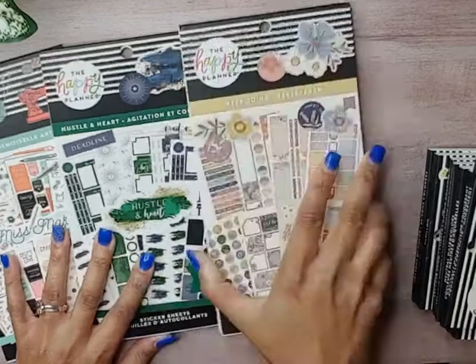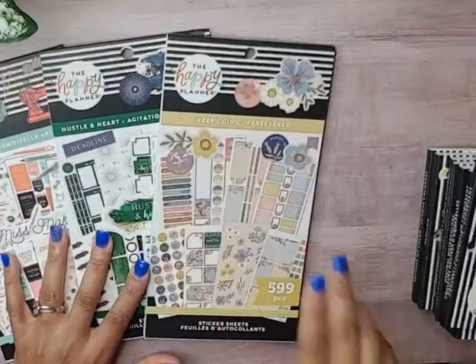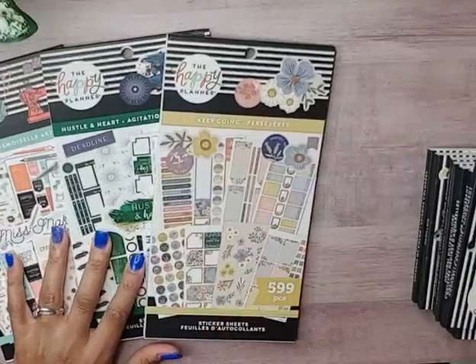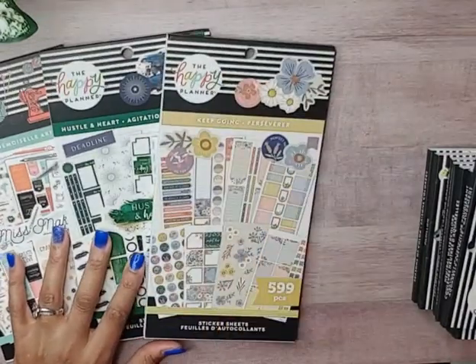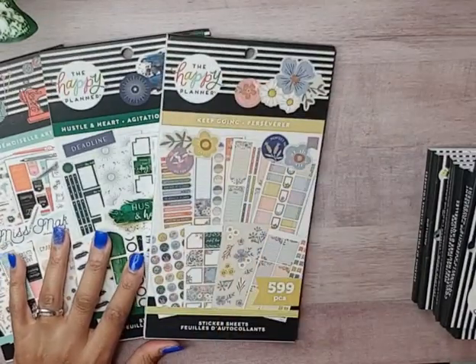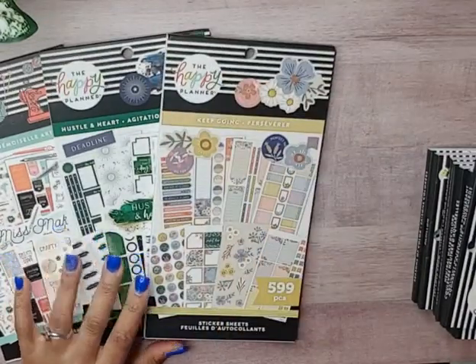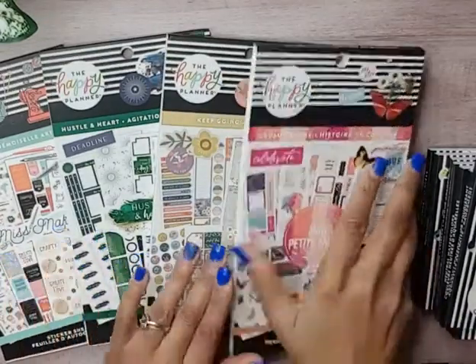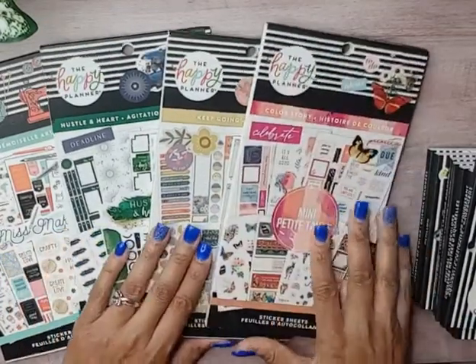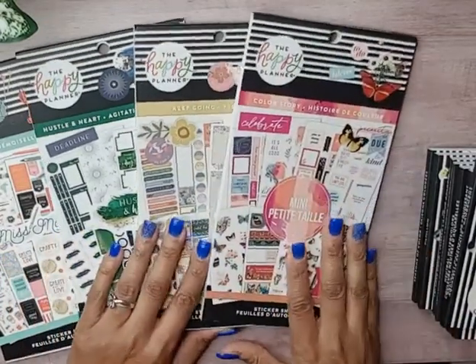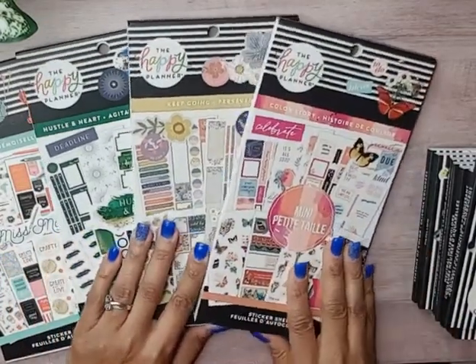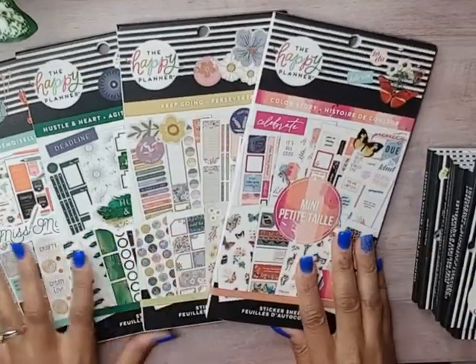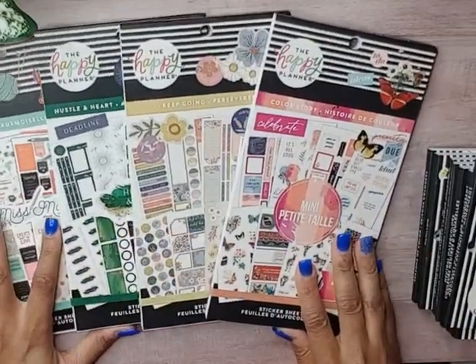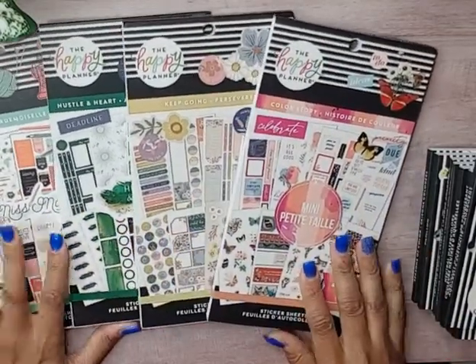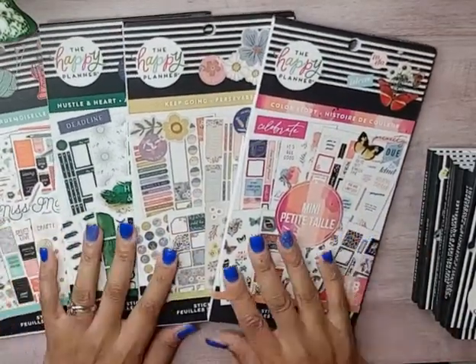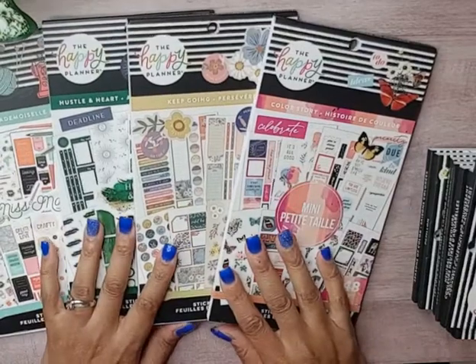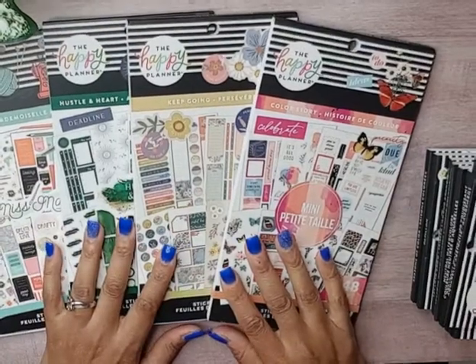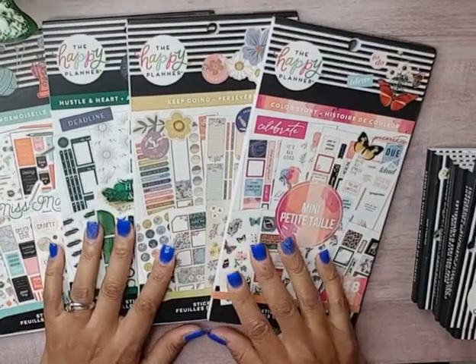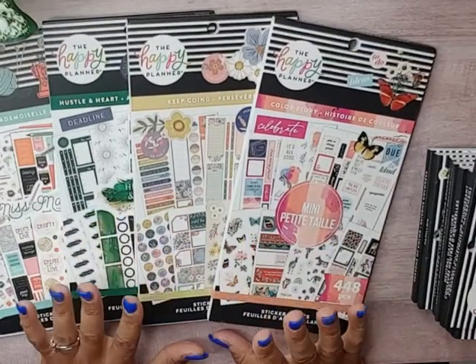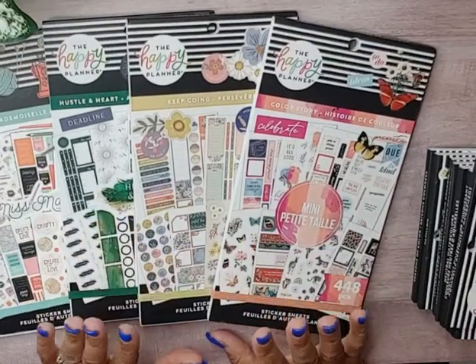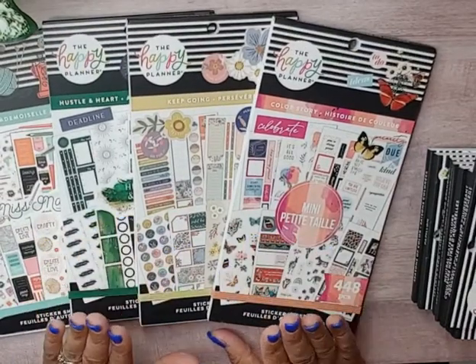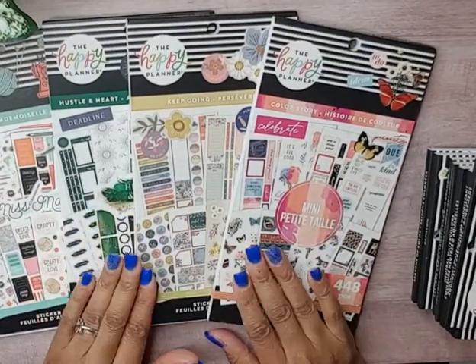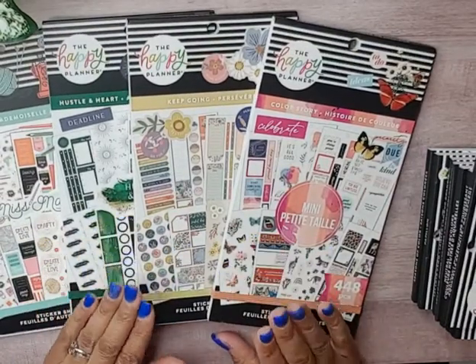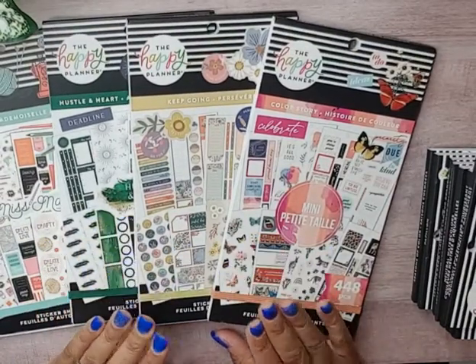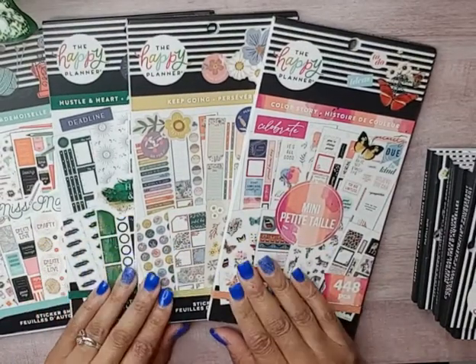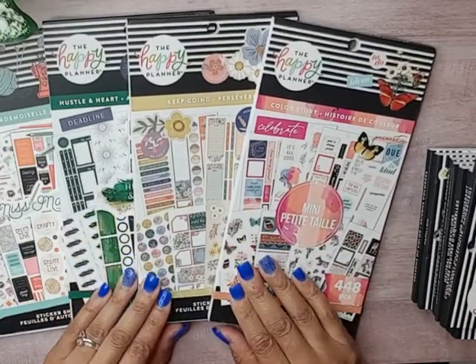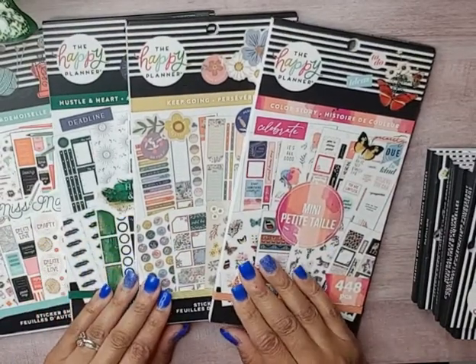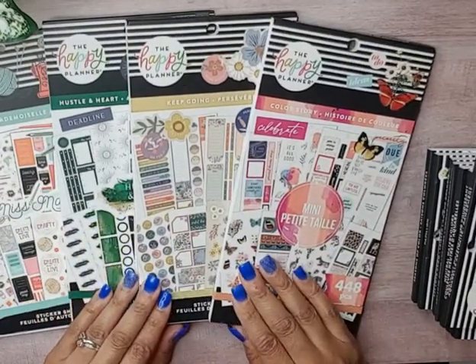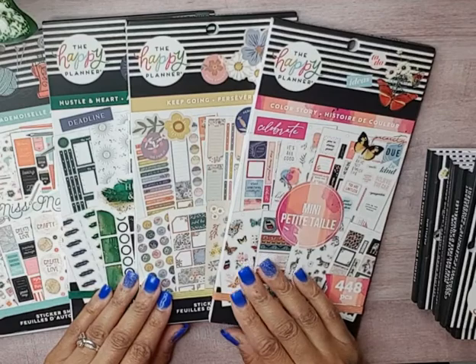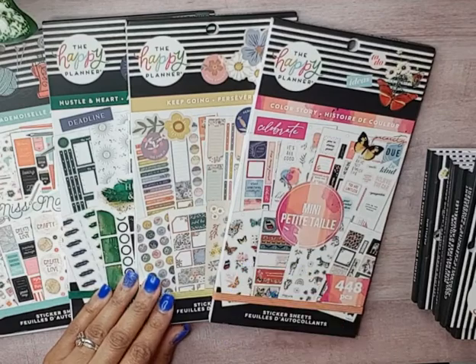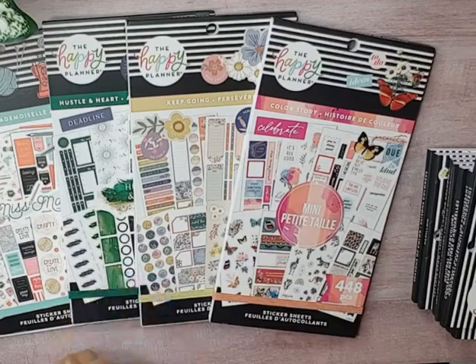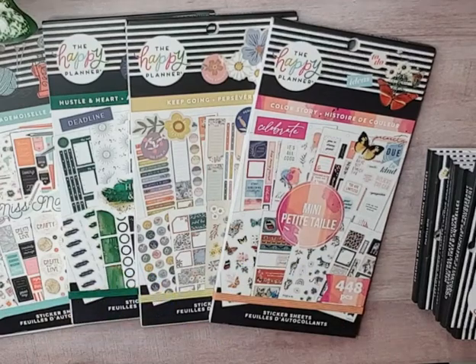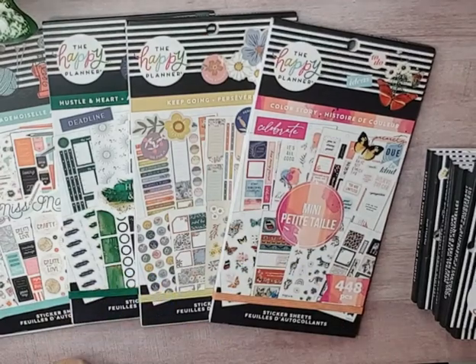That is the flip-through of Miss Maker, Hustle and Heart, Keep Going, and the mini color story. You can purchase these at Joann's. That is it until next time!